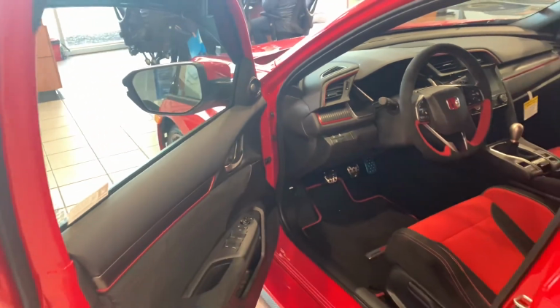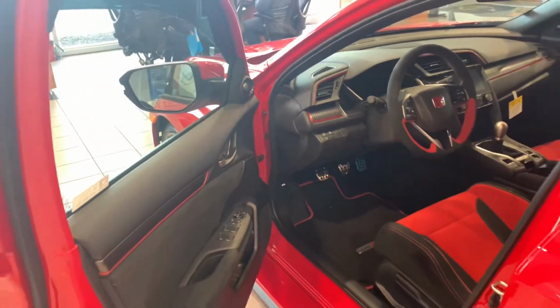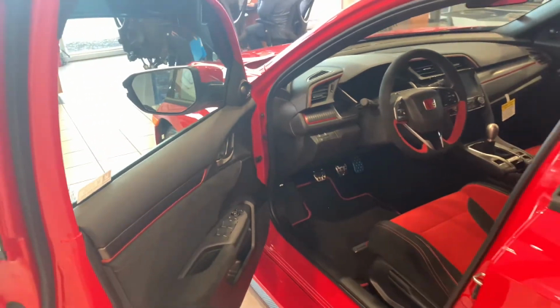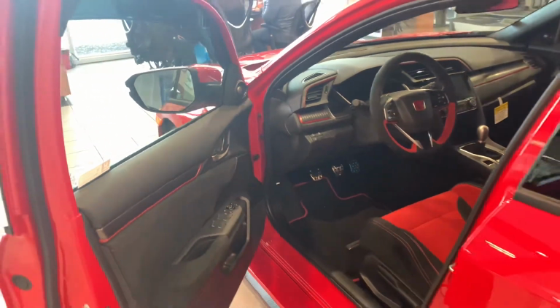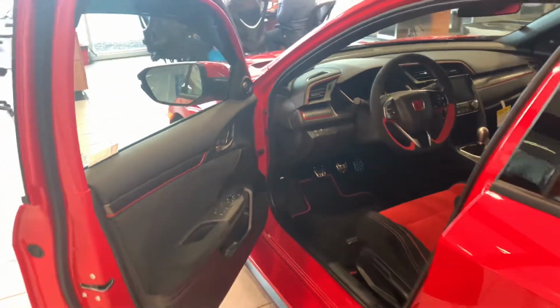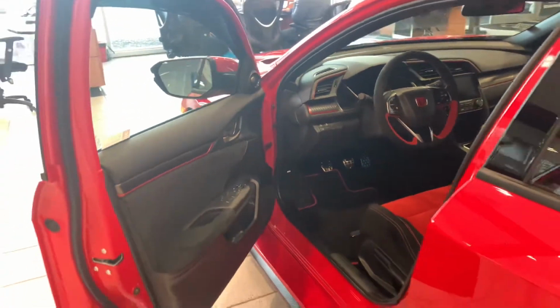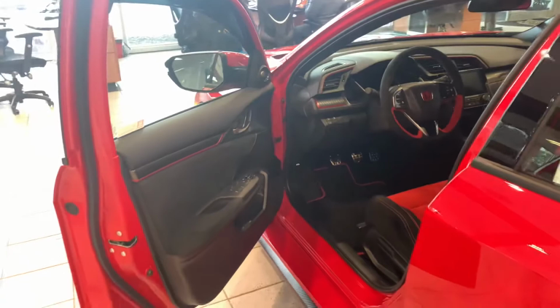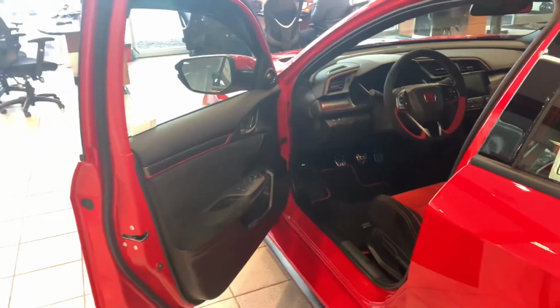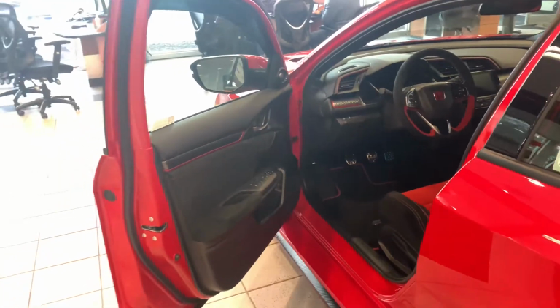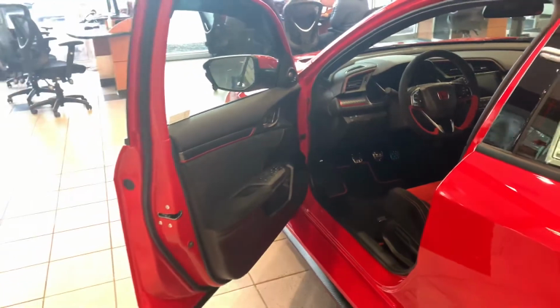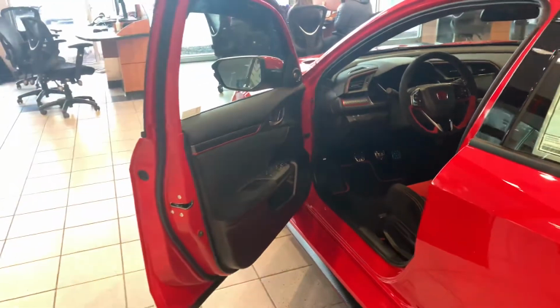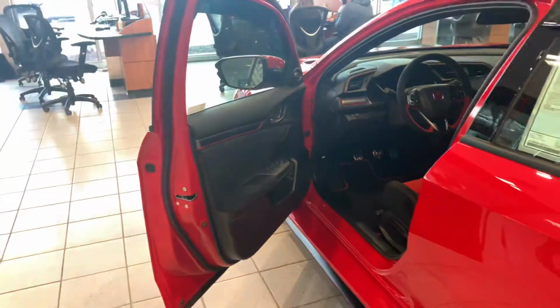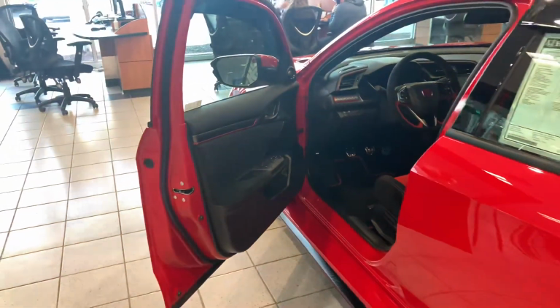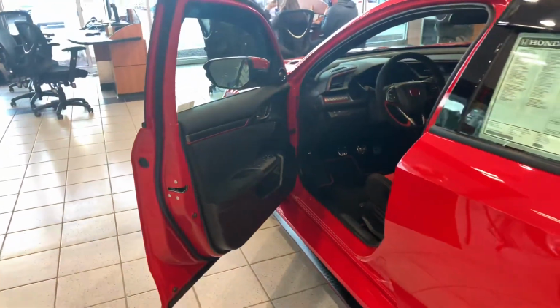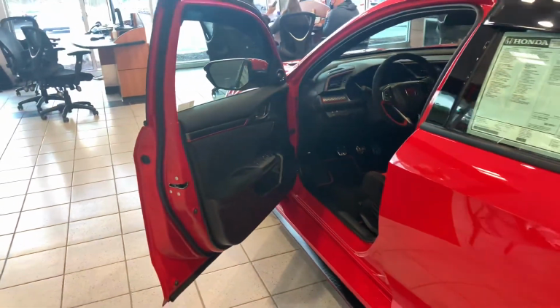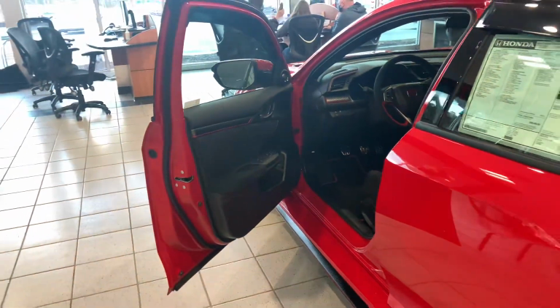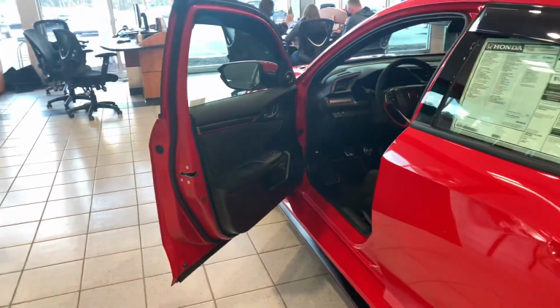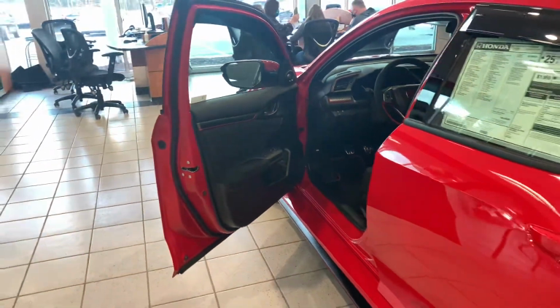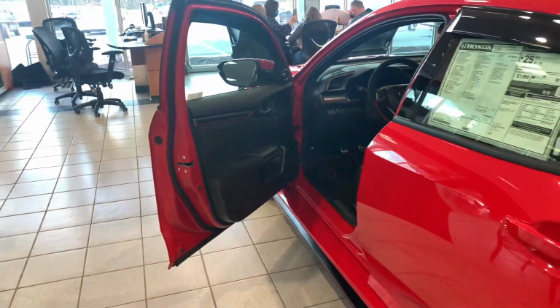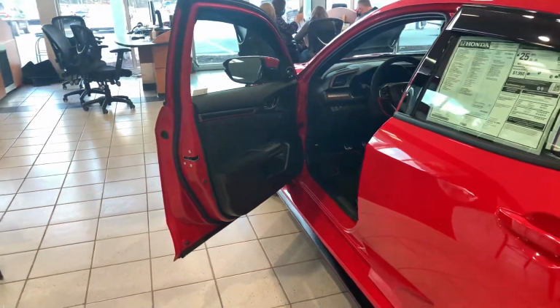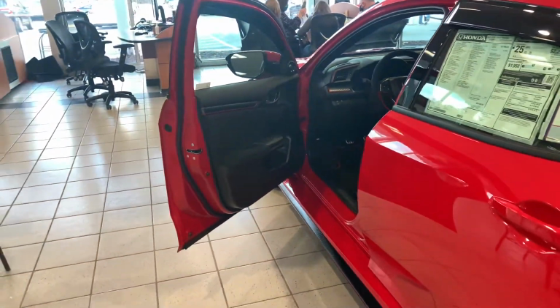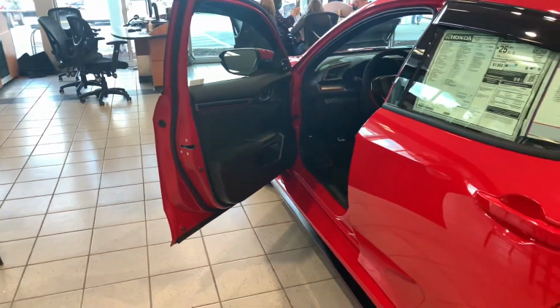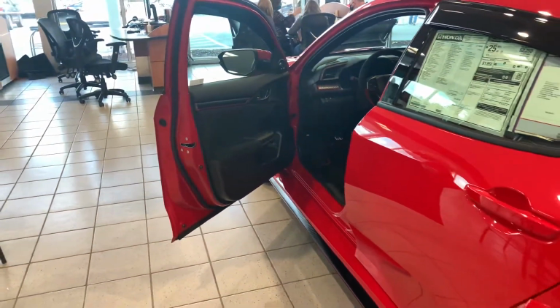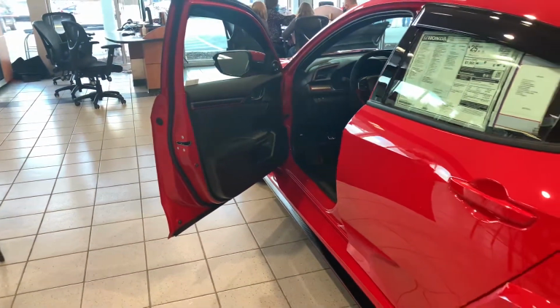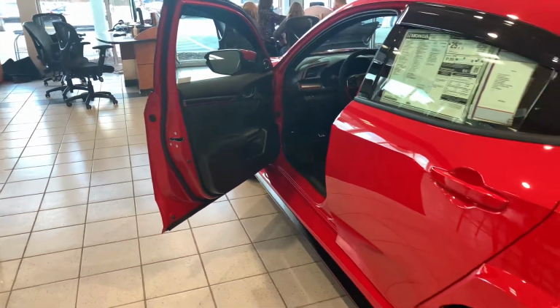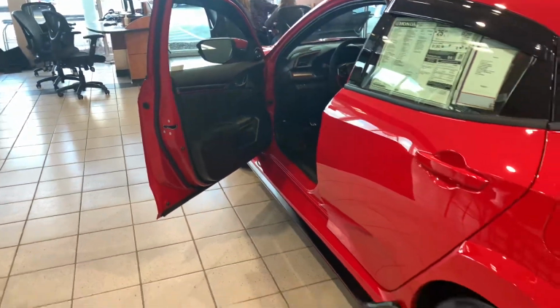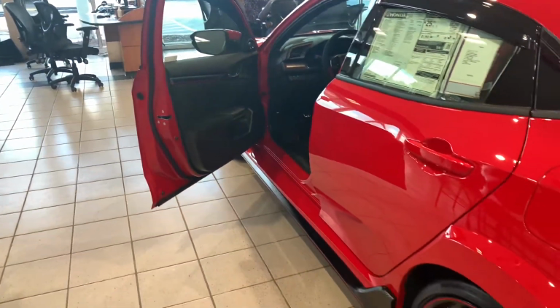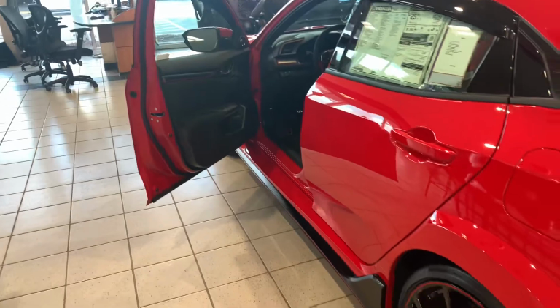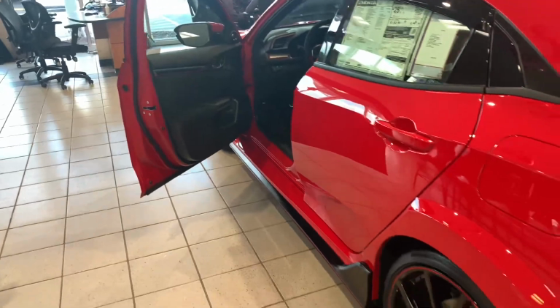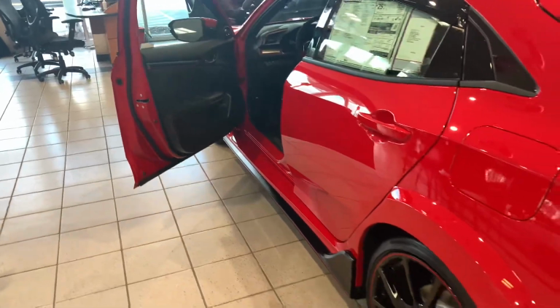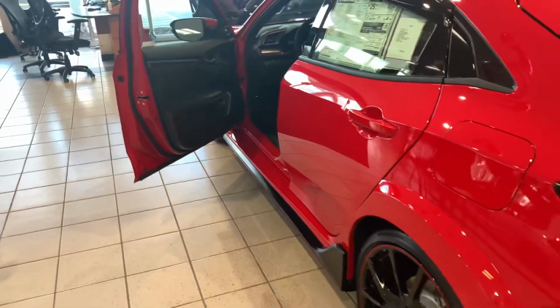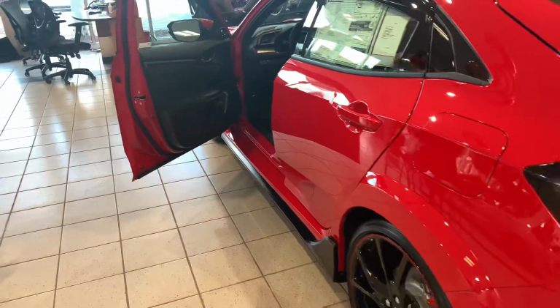But of course, this vehicle is here for its performance. We've had some accessories installed on this vehicle as well.